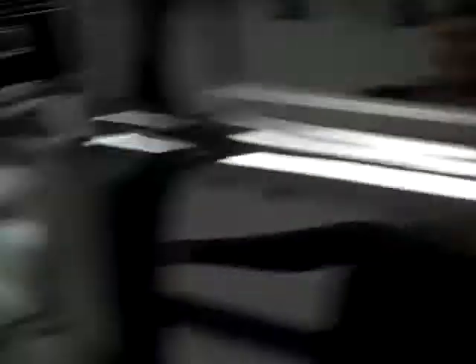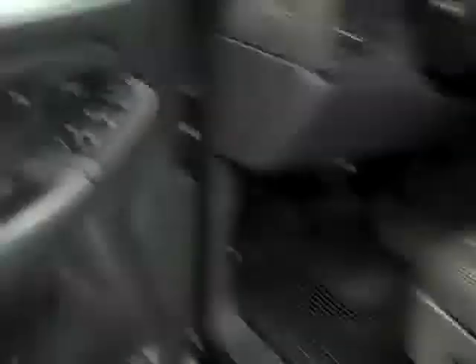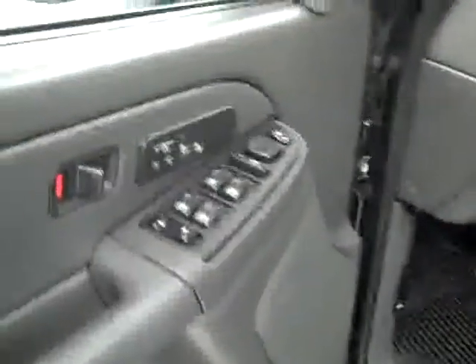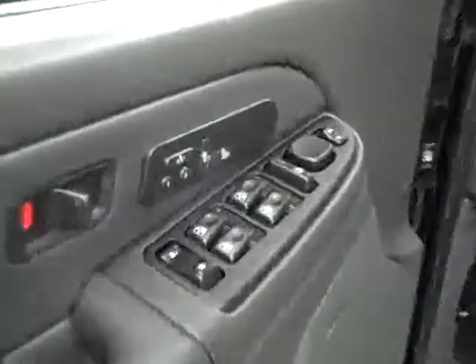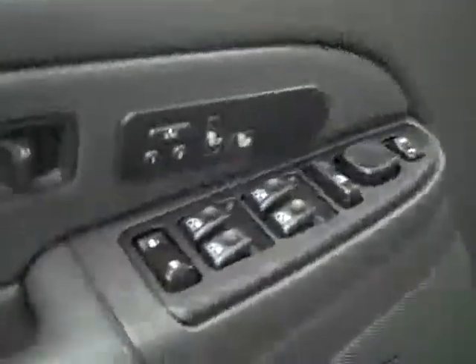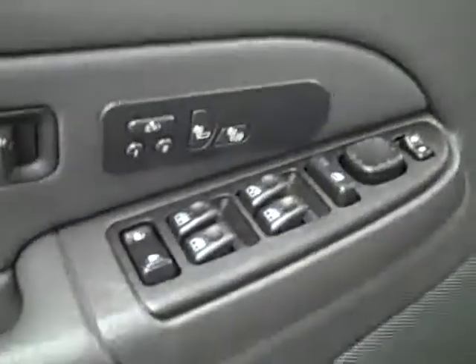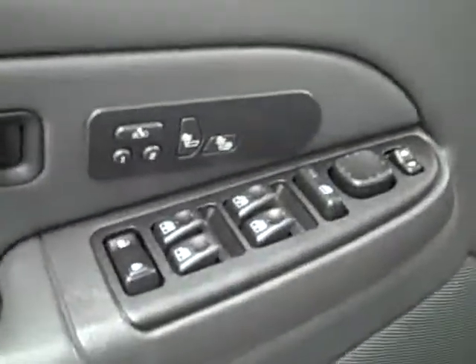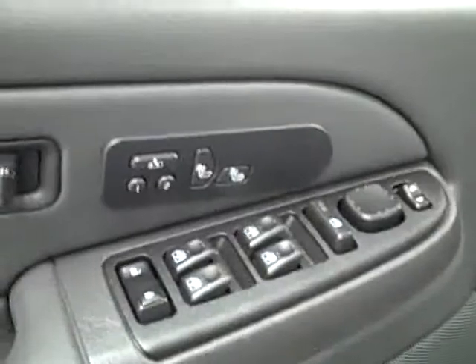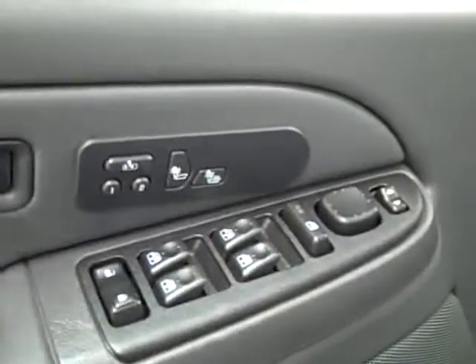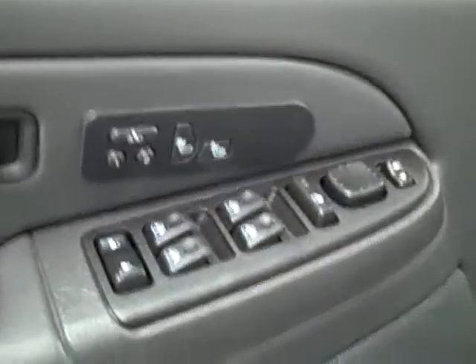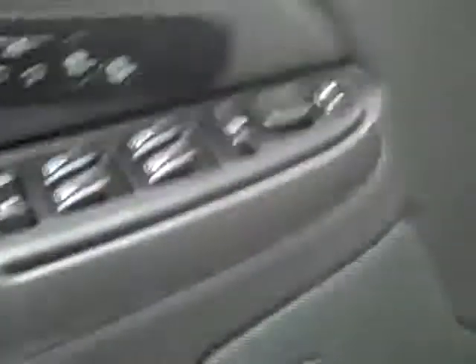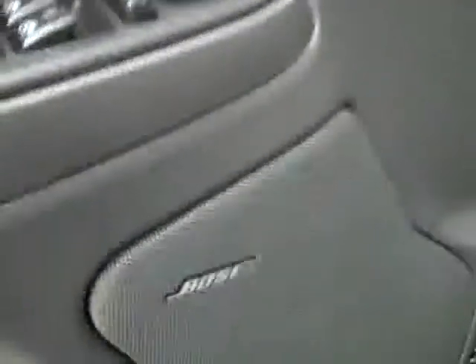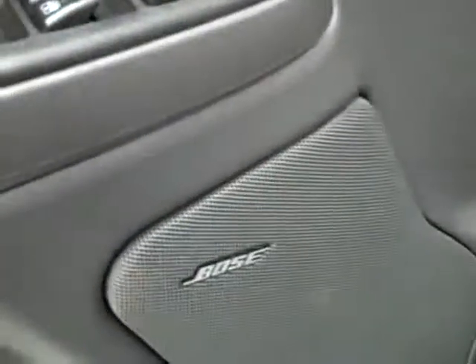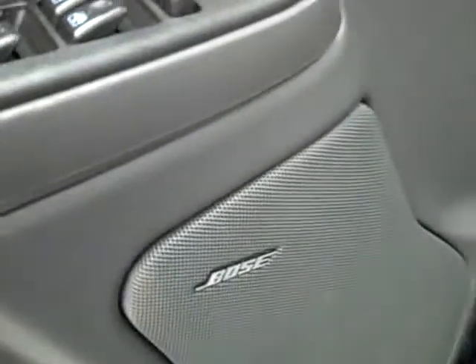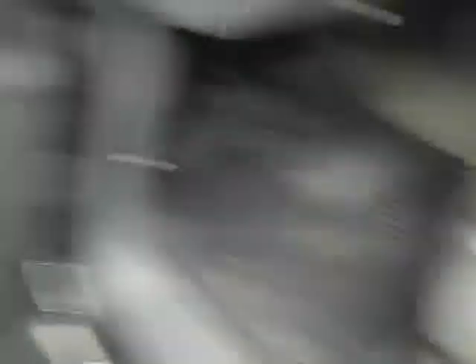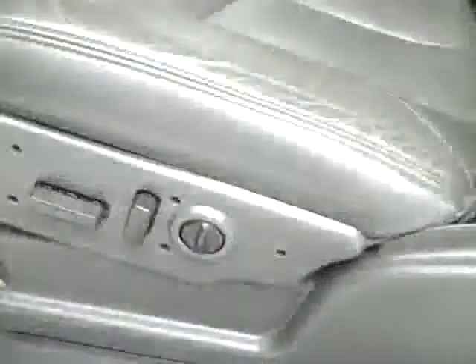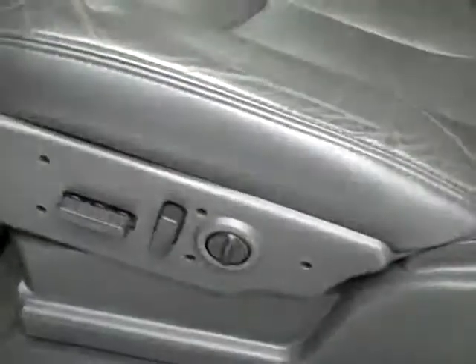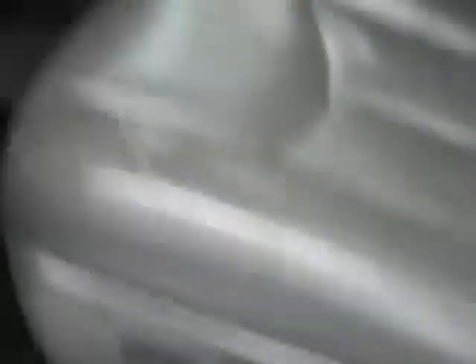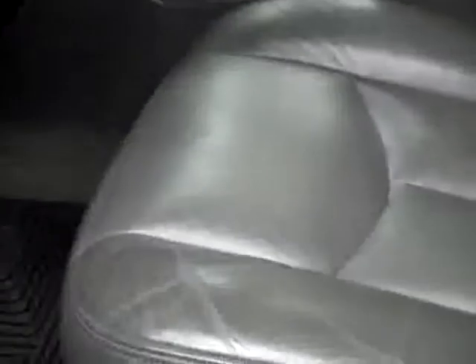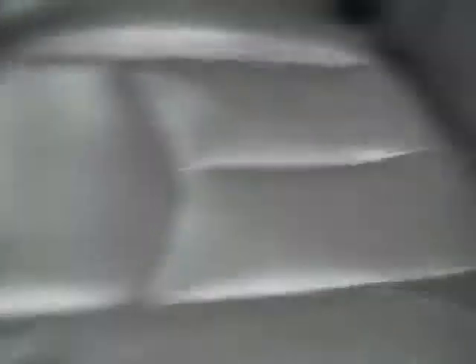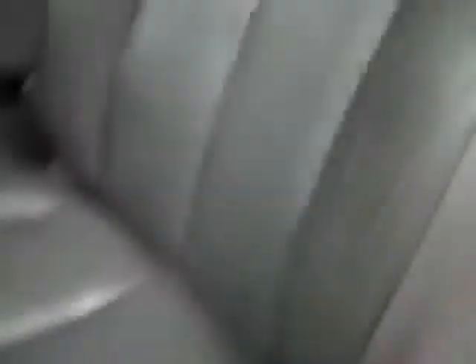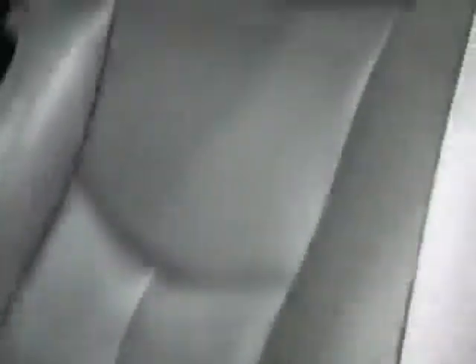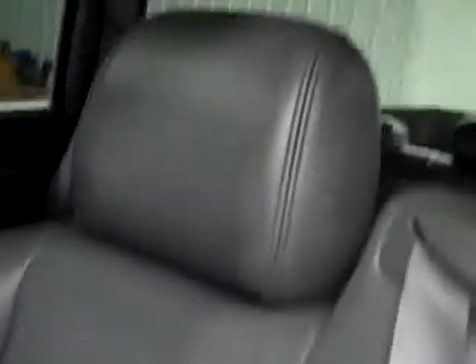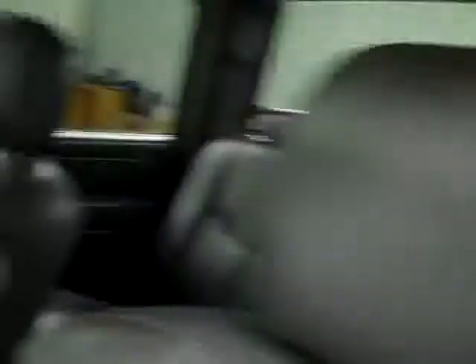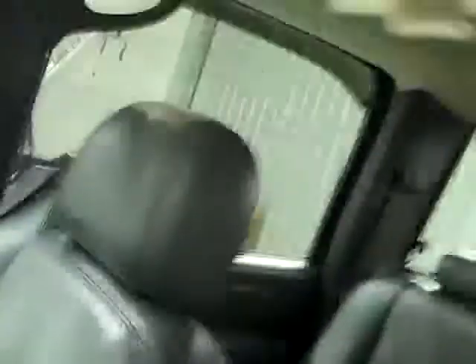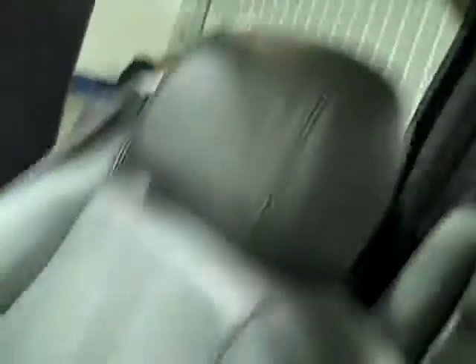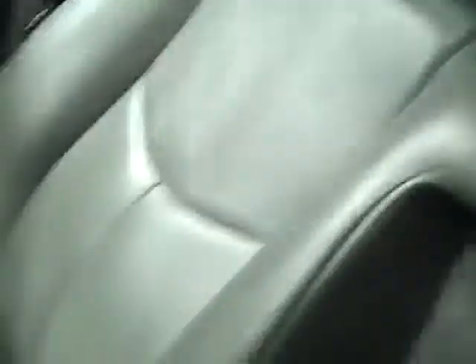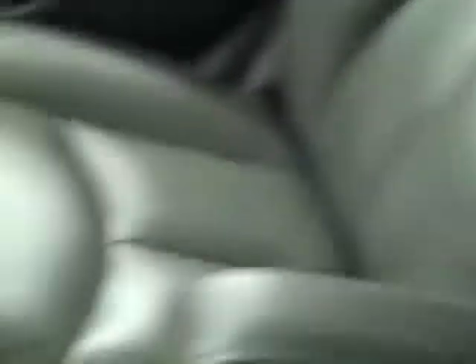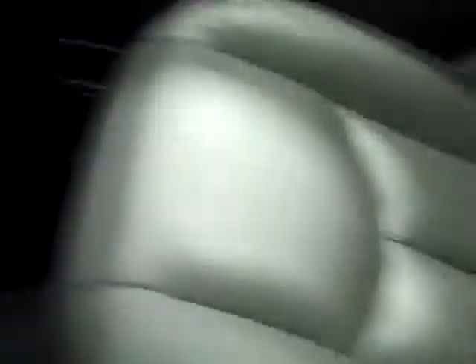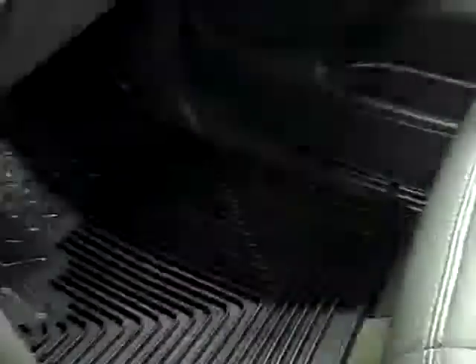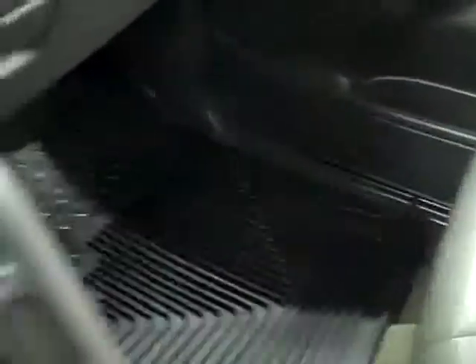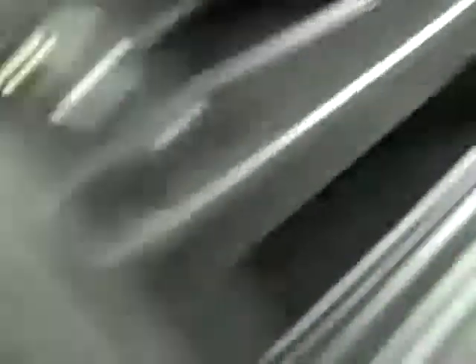Inside you get power windows, locks and mirrors, memory driver's seat, dual heated seats, Bose audio system, power adjustable seats, and leather interior. The leather is in great shape — no rips, tears, or stains. Floors are nice and clean too.